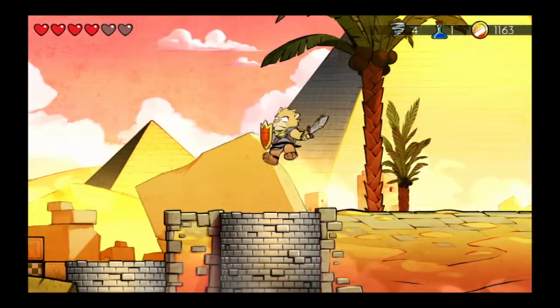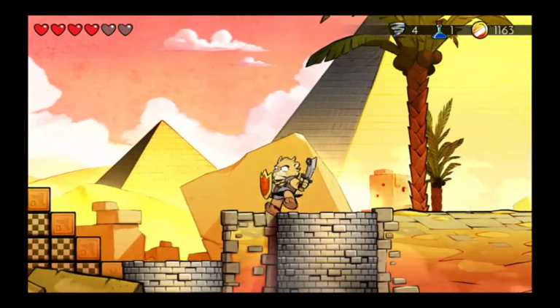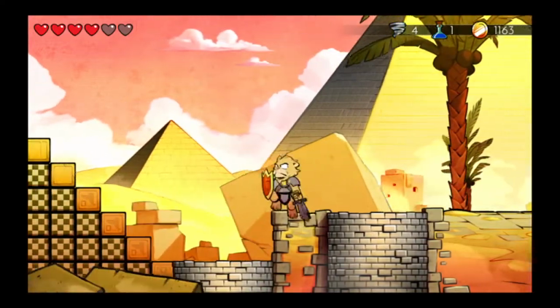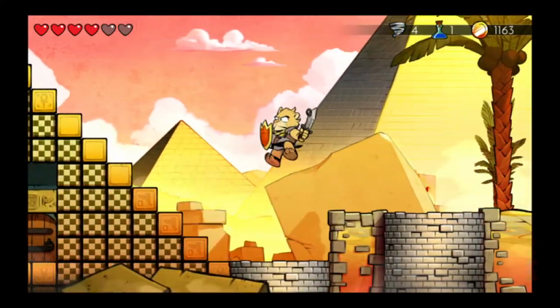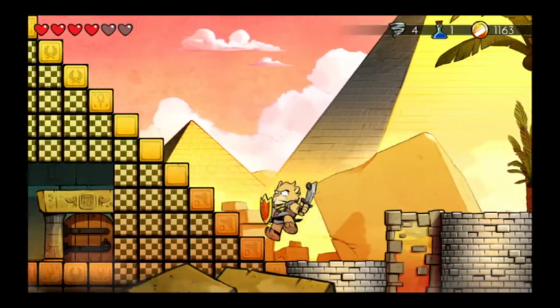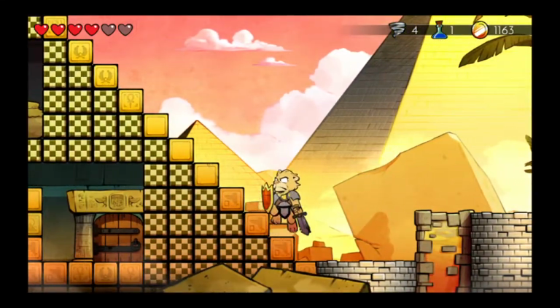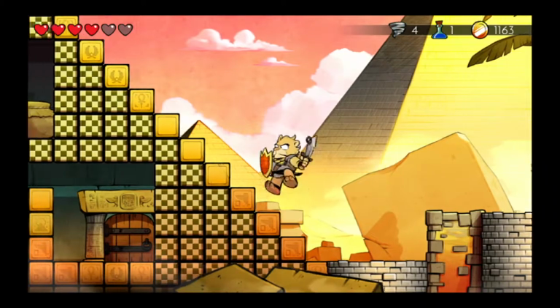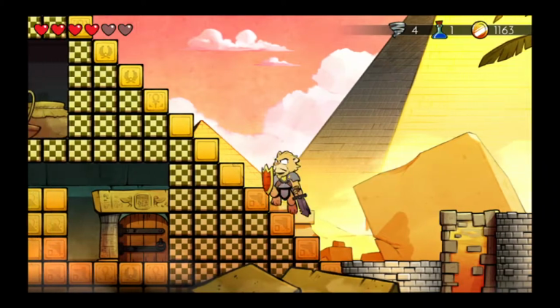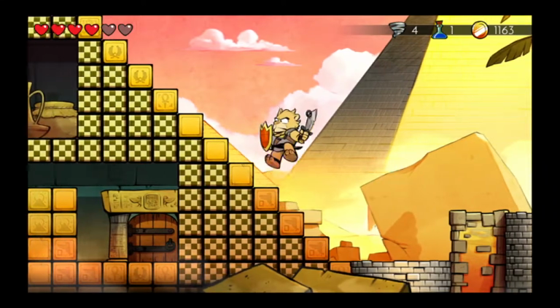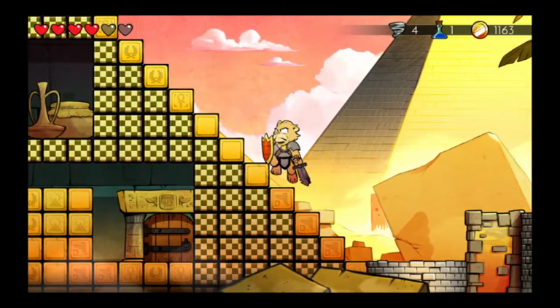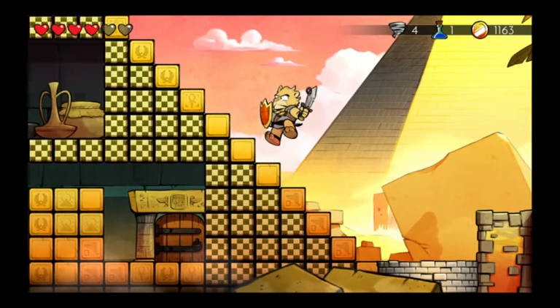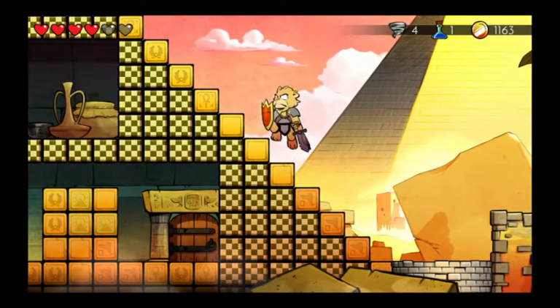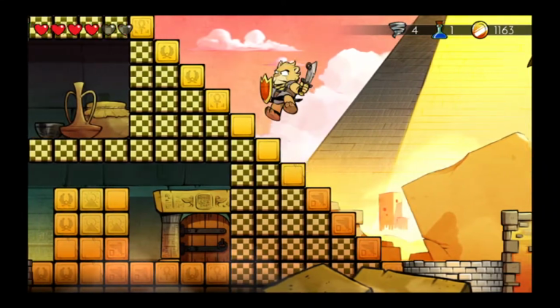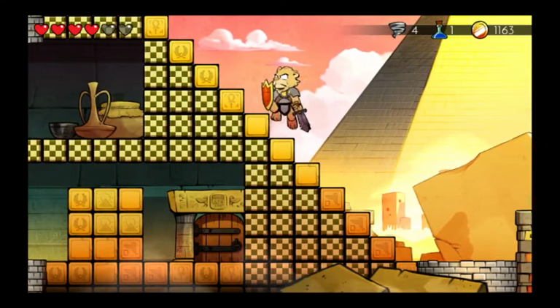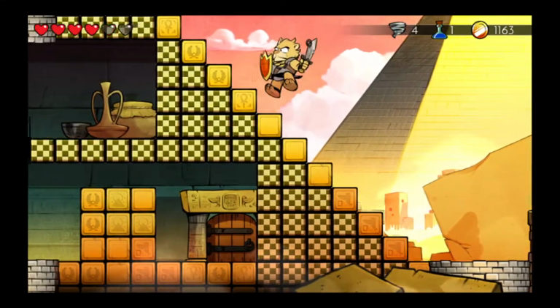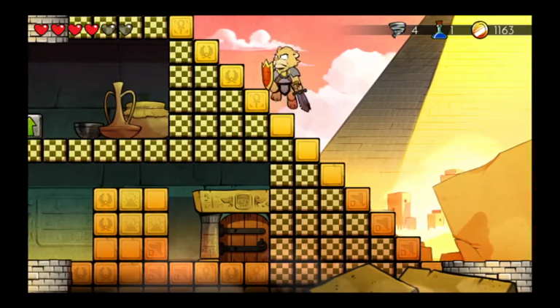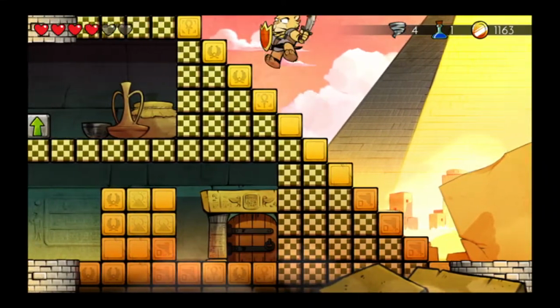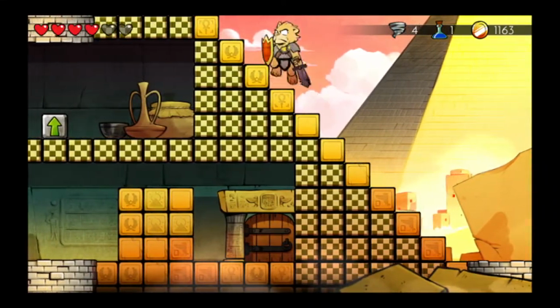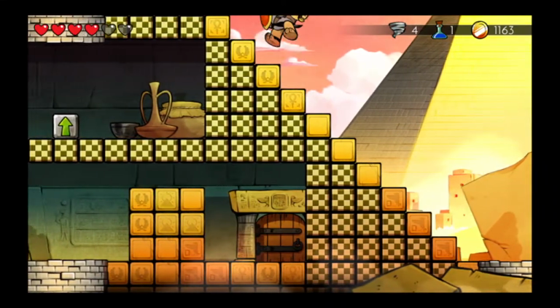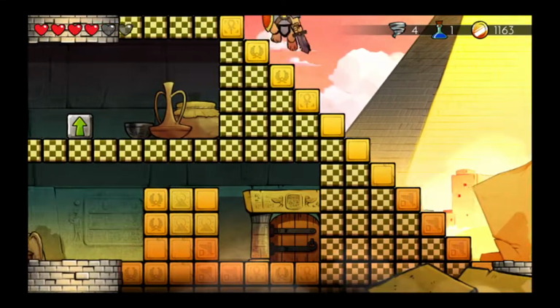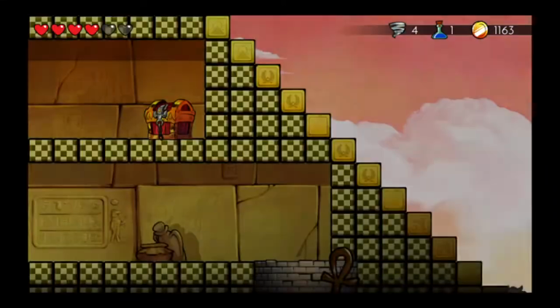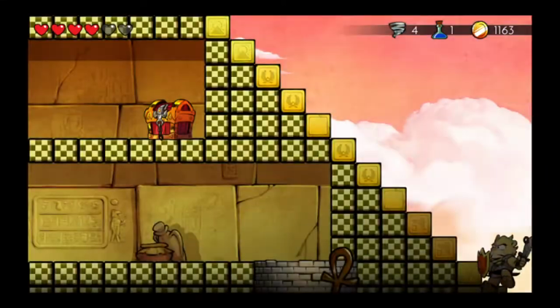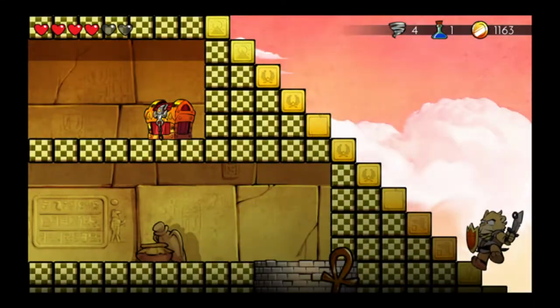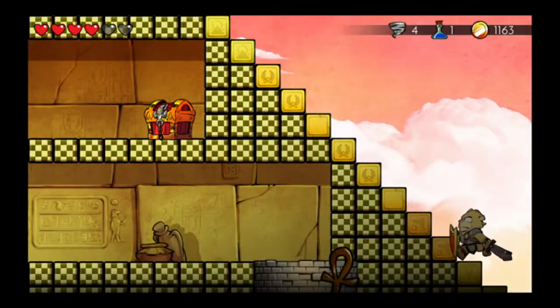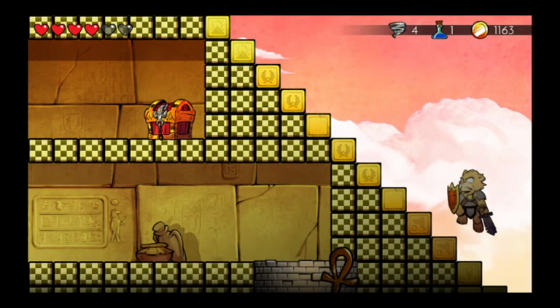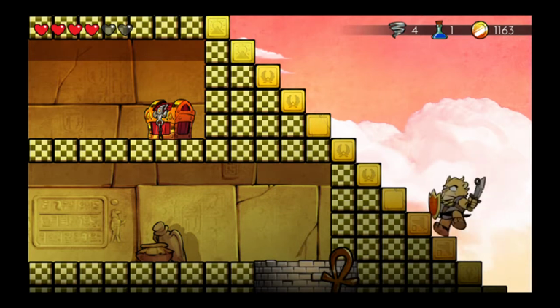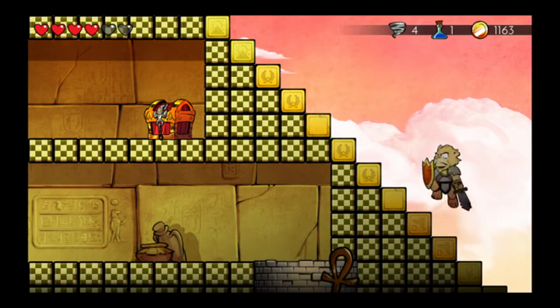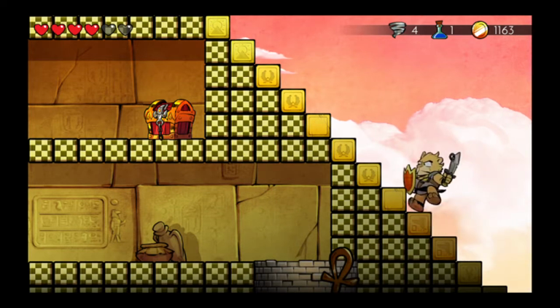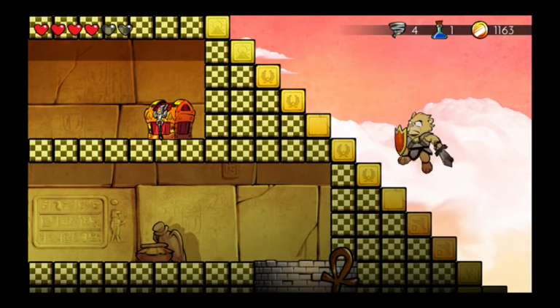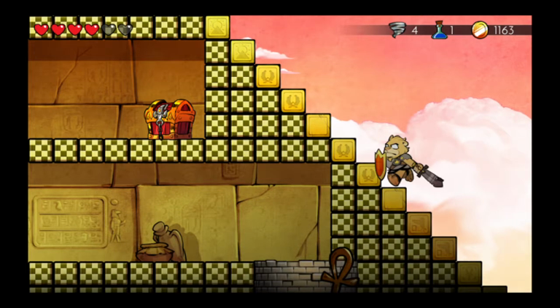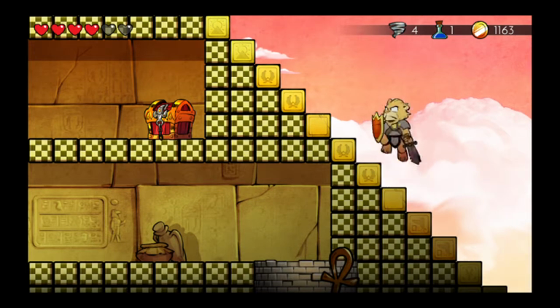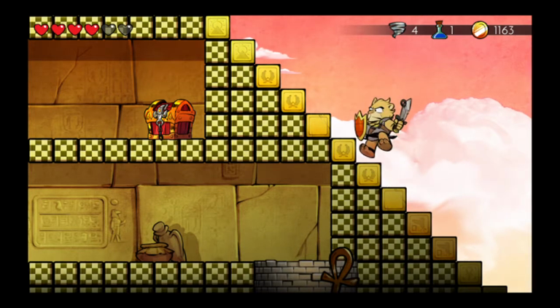You're going to want to make your way past these two wells where you originally went down as the lizard man and just scaled the pyramid.